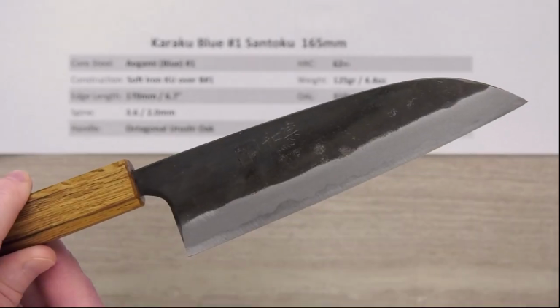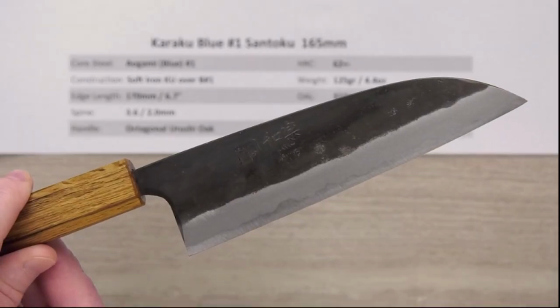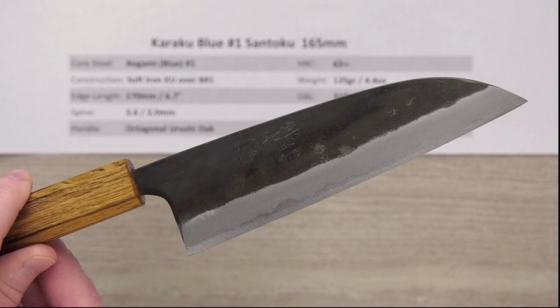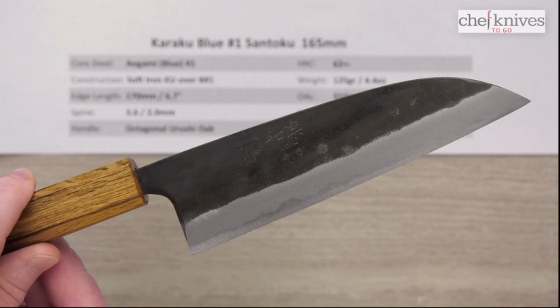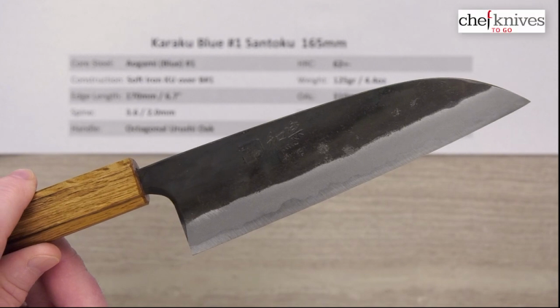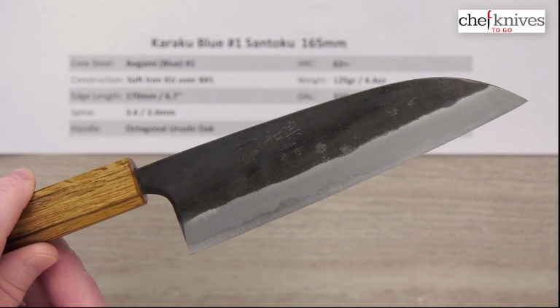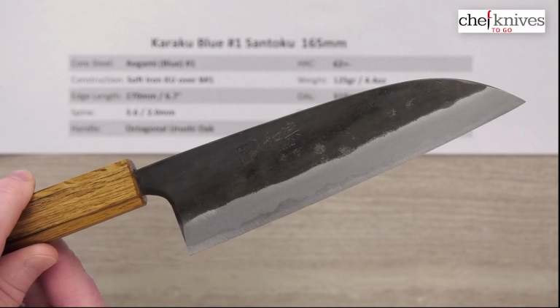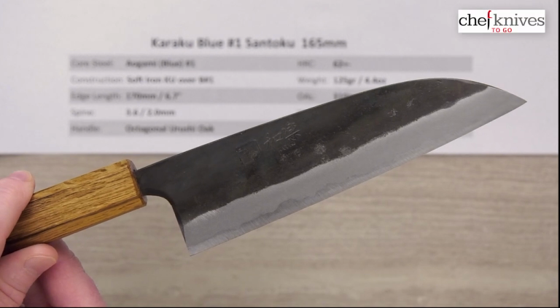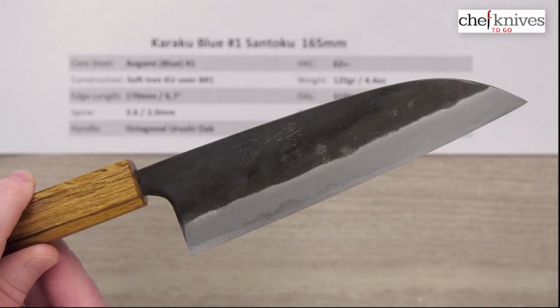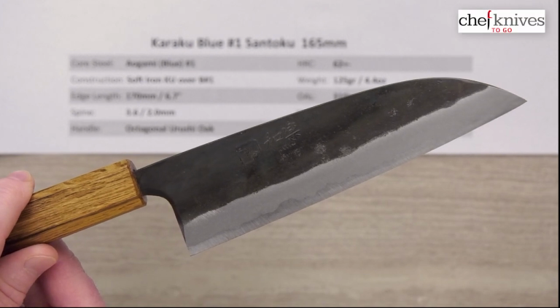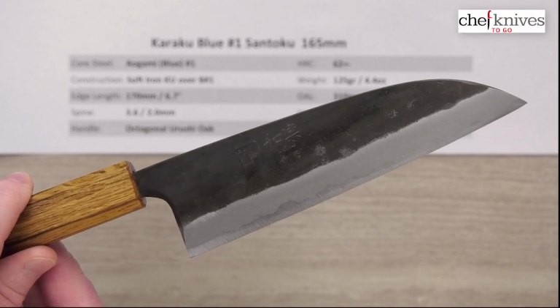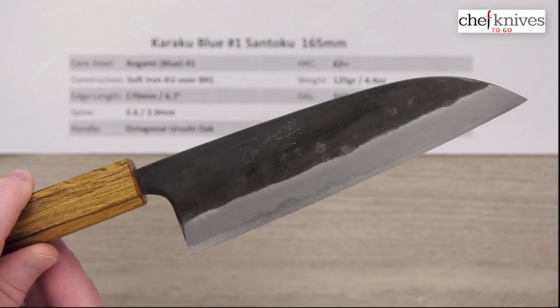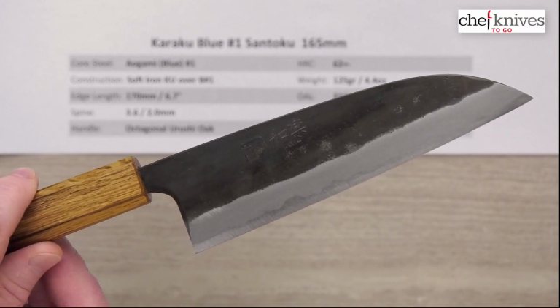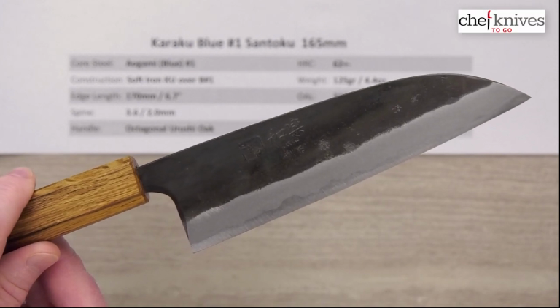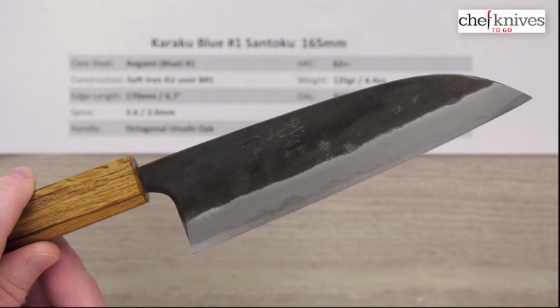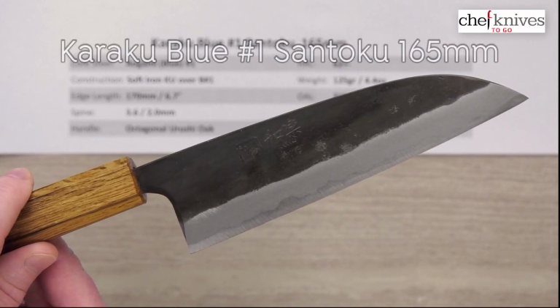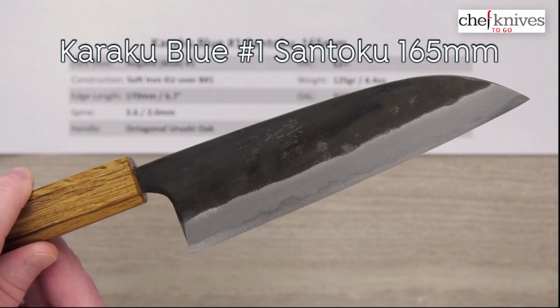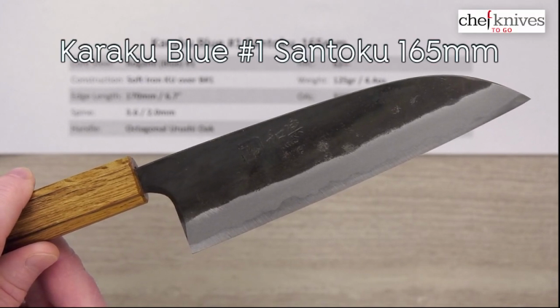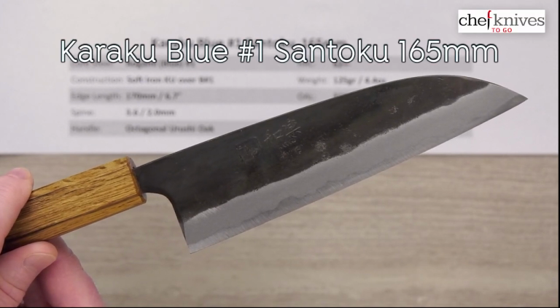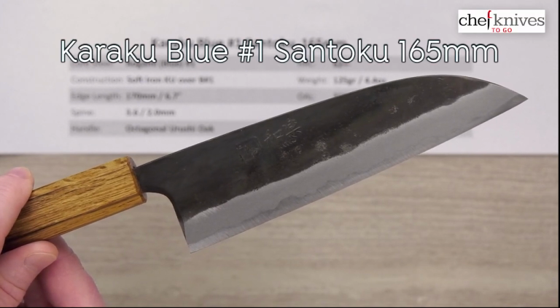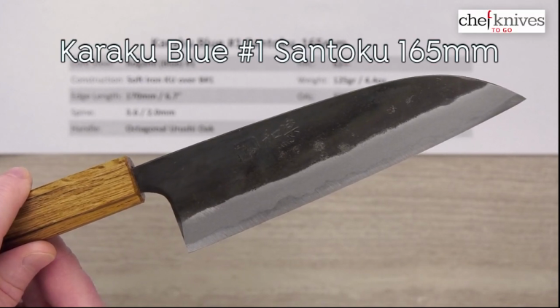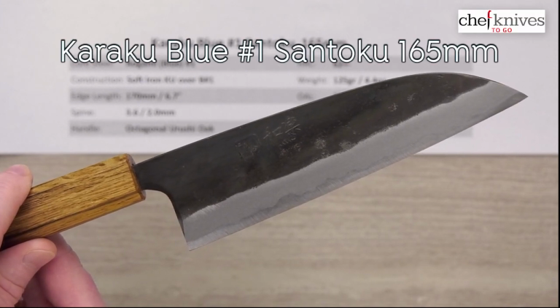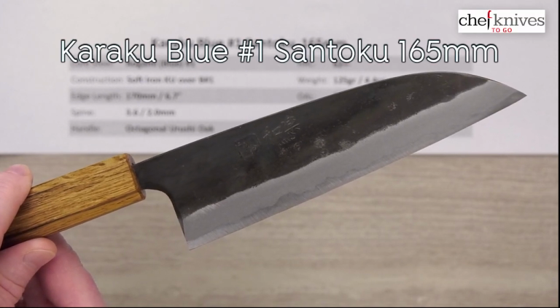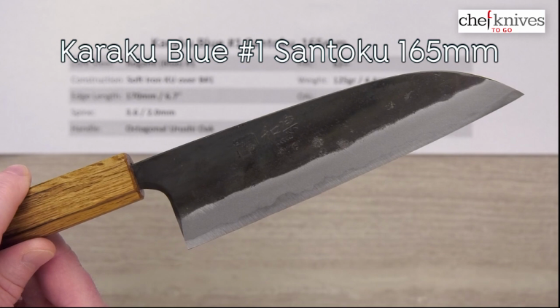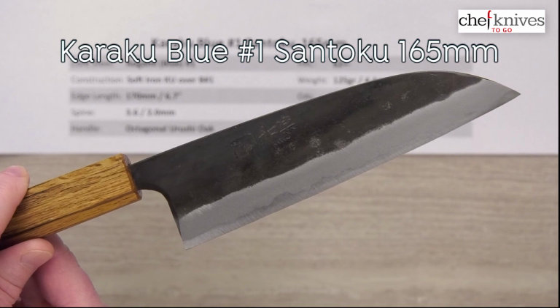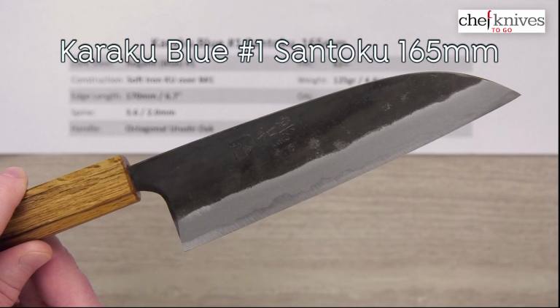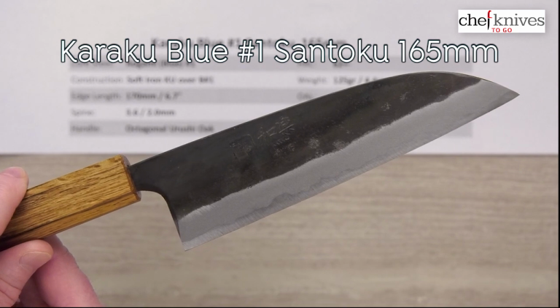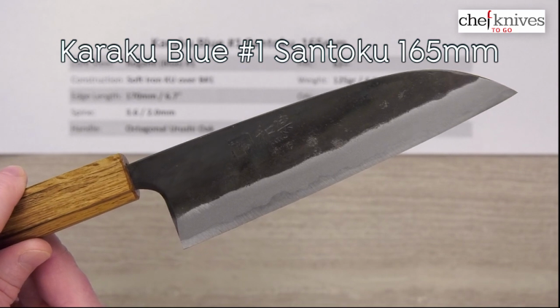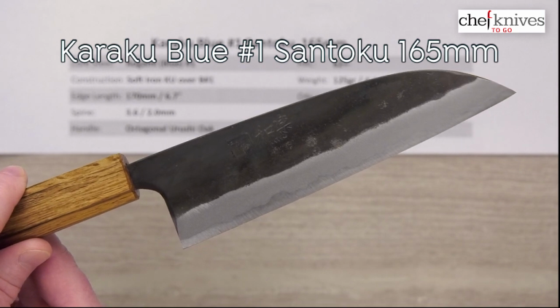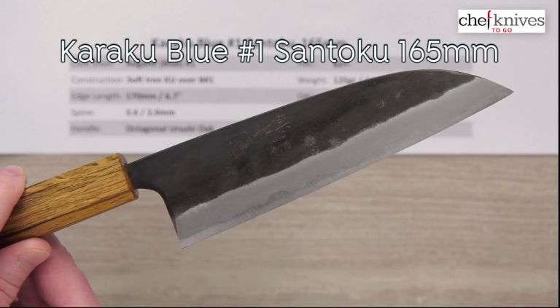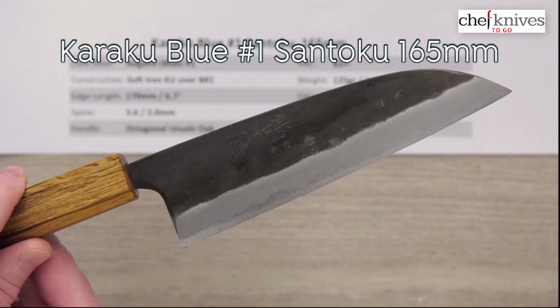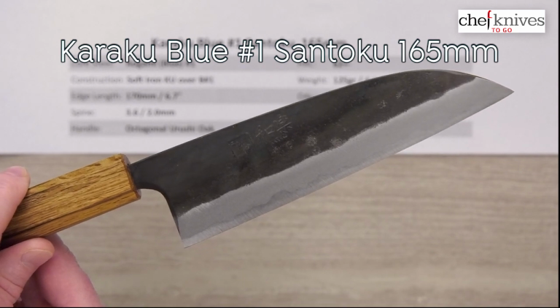Hi, Steve Gamache here for Chef Knives To Go, and this is the Karaku Blue or Aogami No. 1 Santoku 165mm knife.